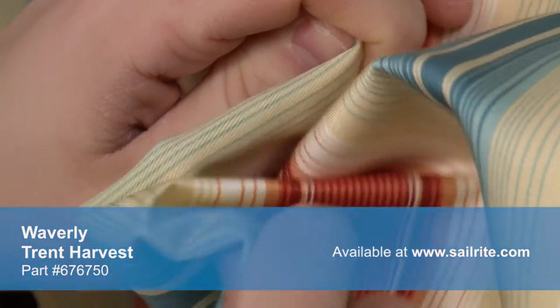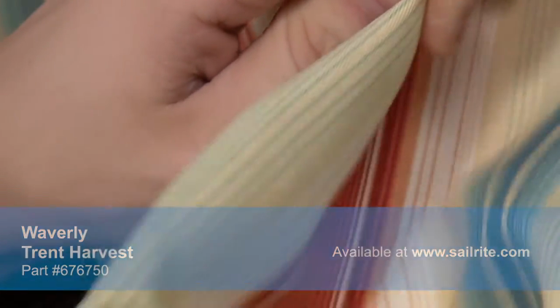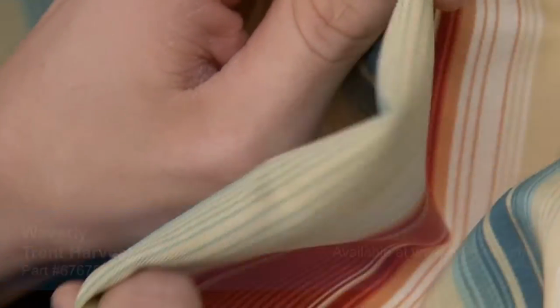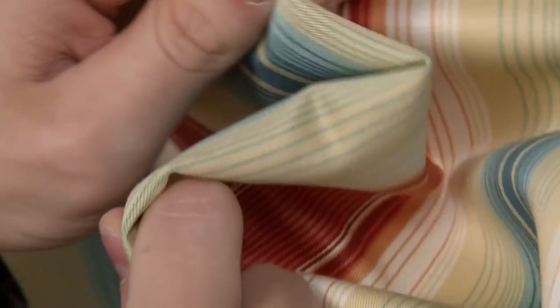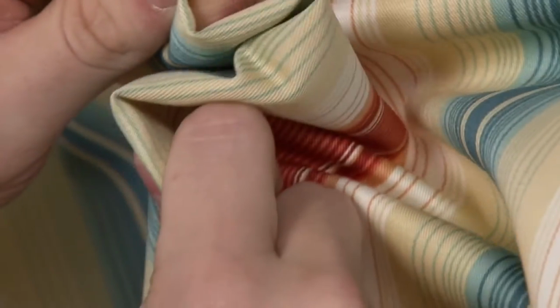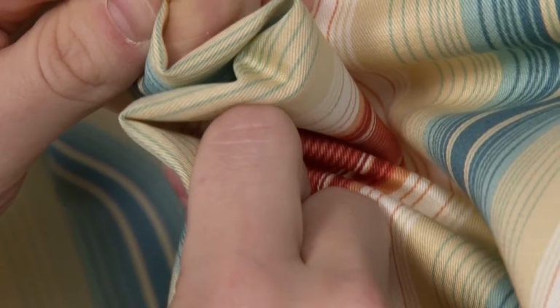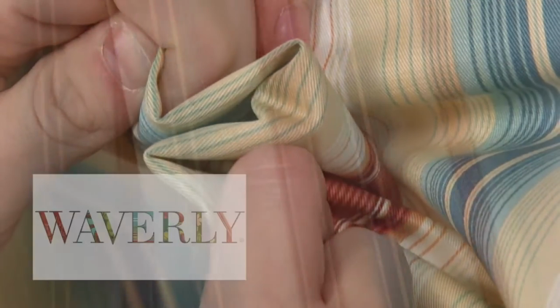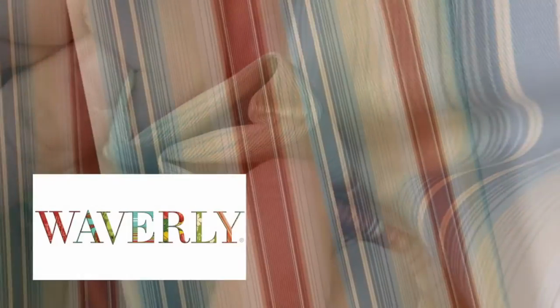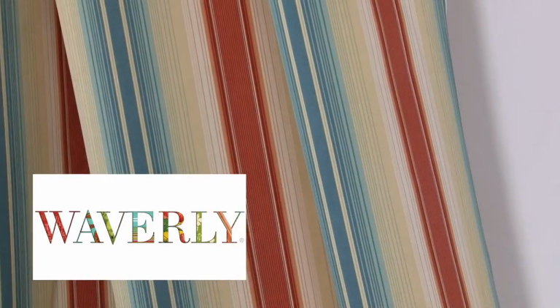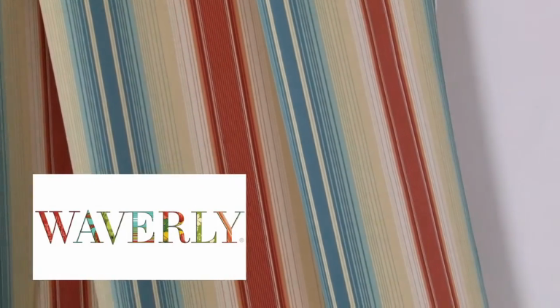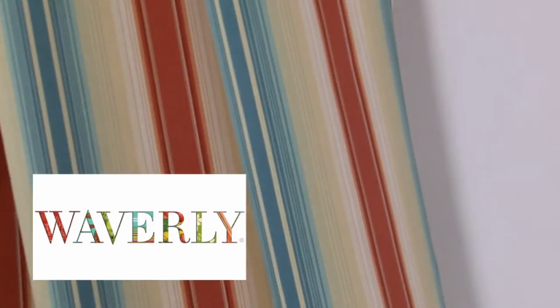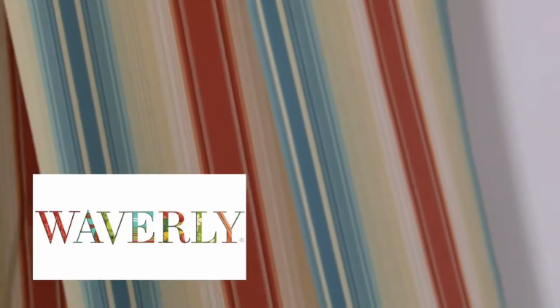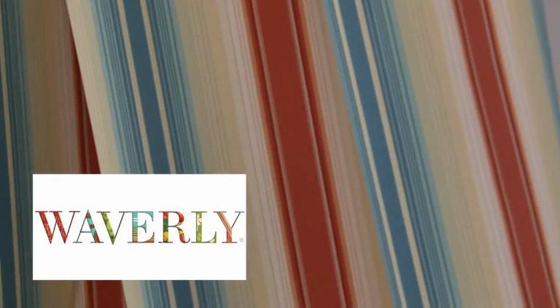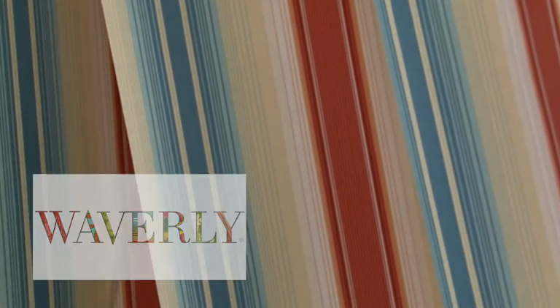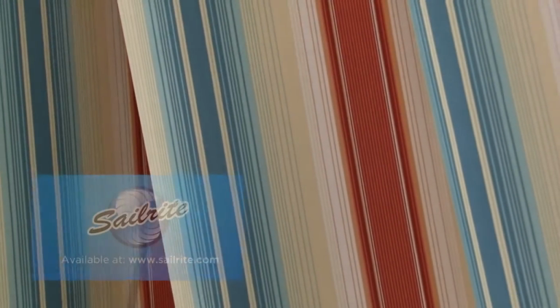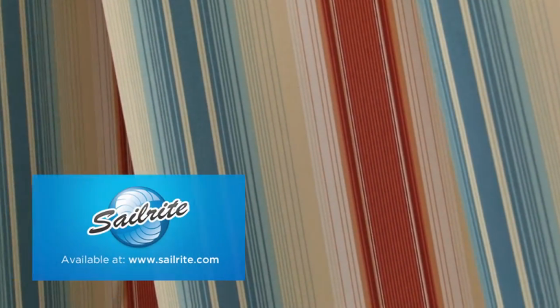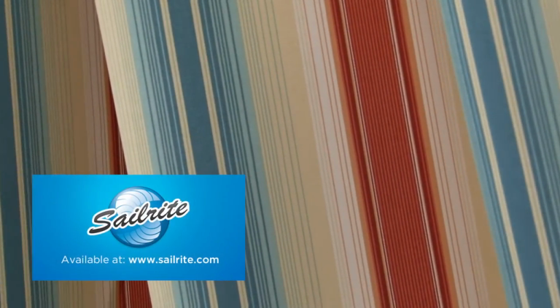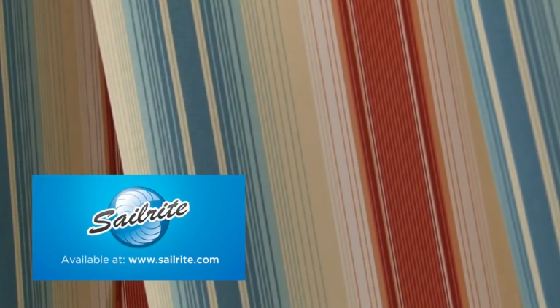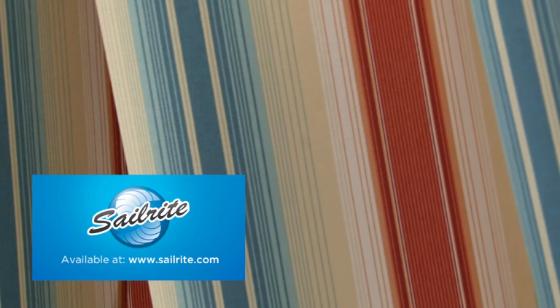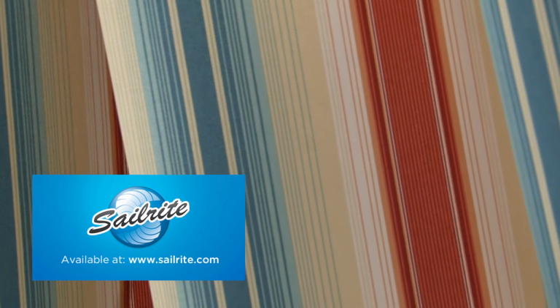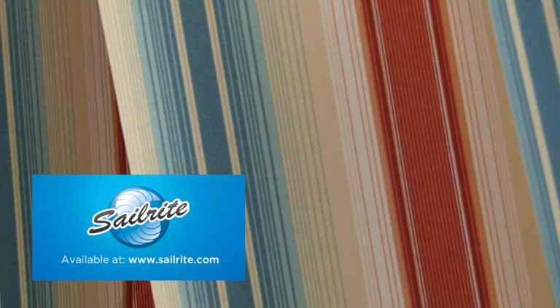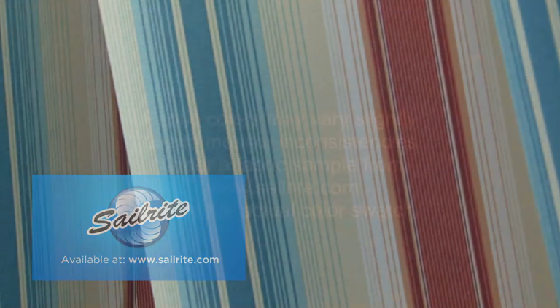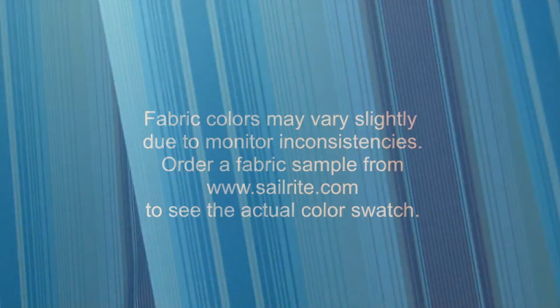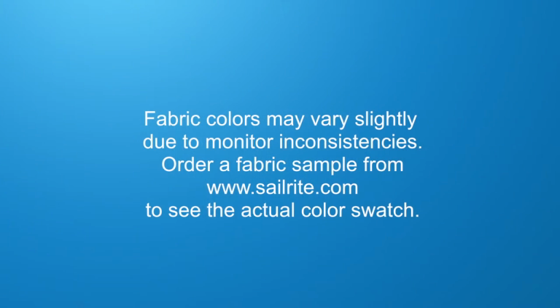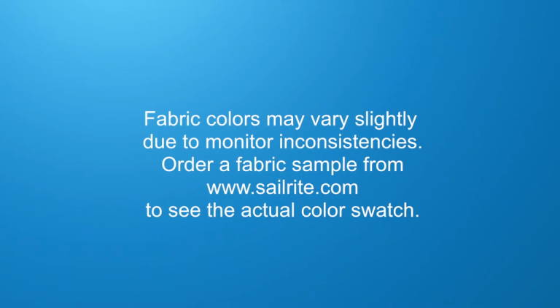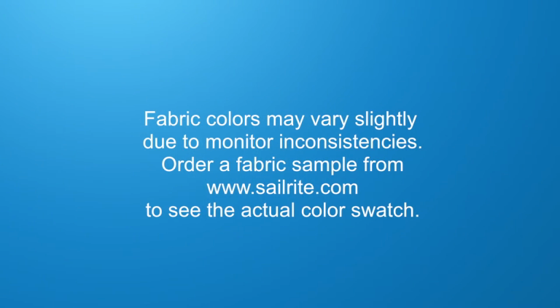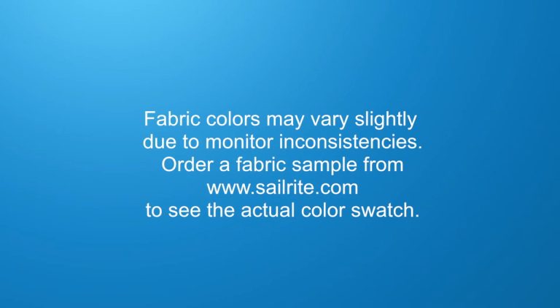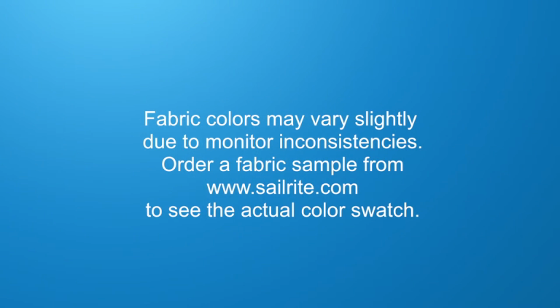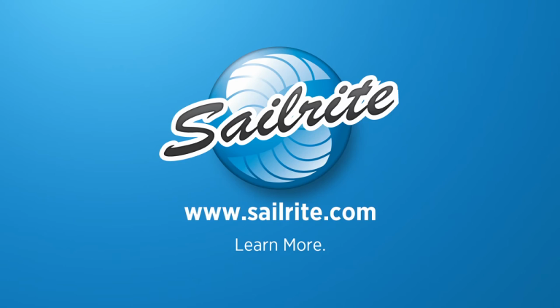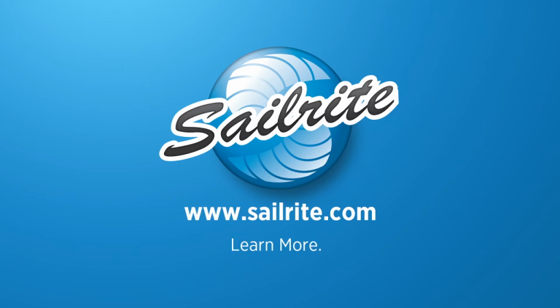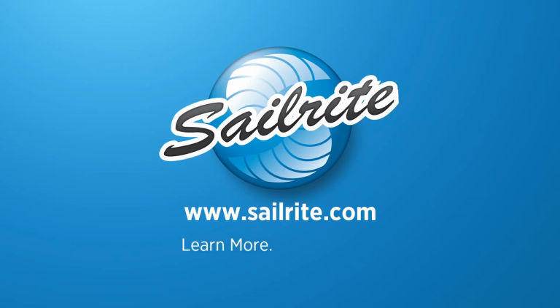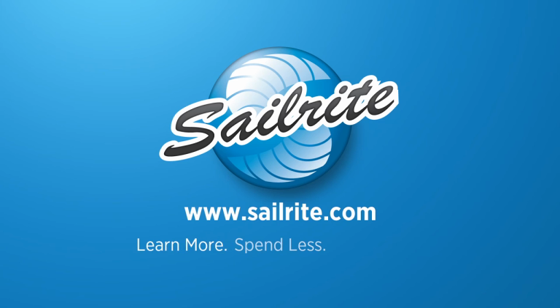Waverly fabrics are the perfect choice for window treatments, bed skirts, duvet covers, pillow shams, accent pillows, slipcovers, upholstery, and more. However, it shouldn't be used outdoors due to its limited weather resistance.